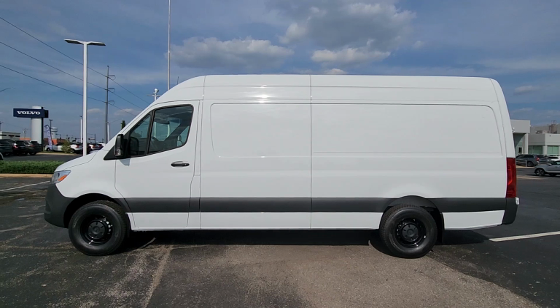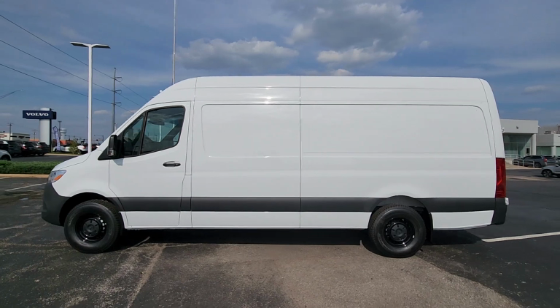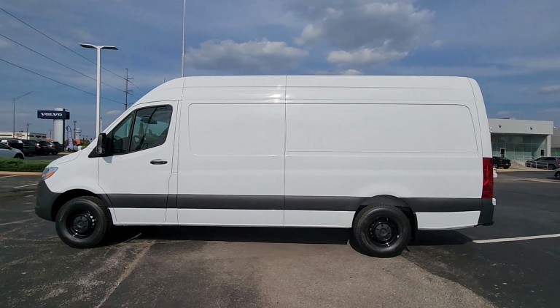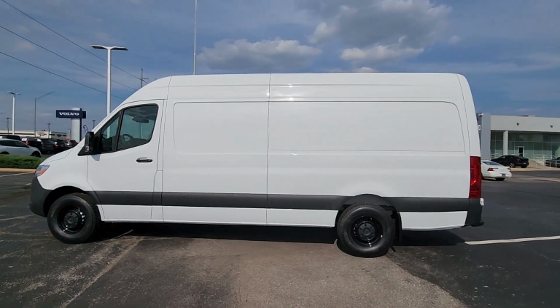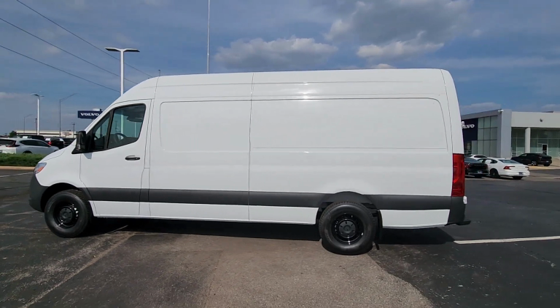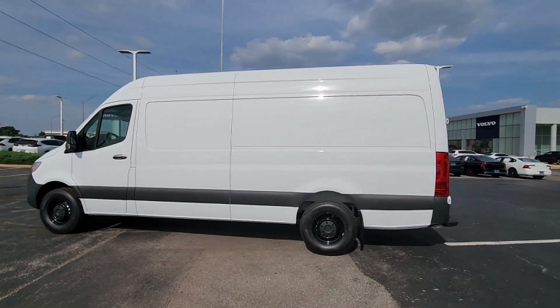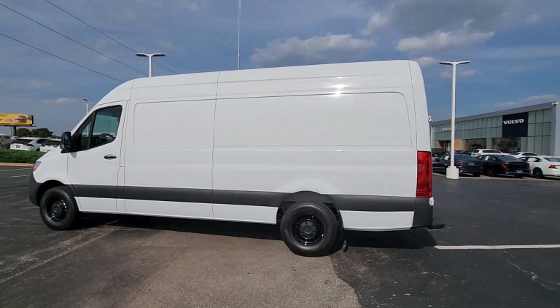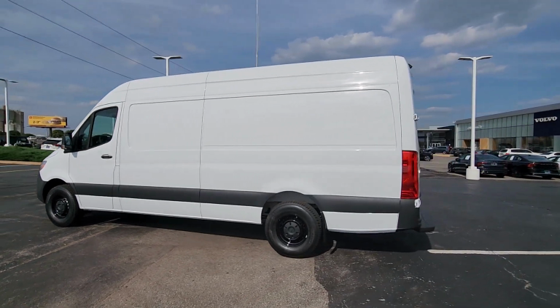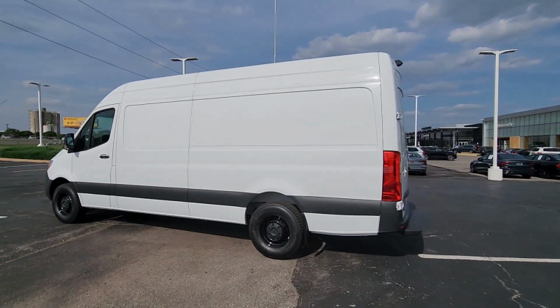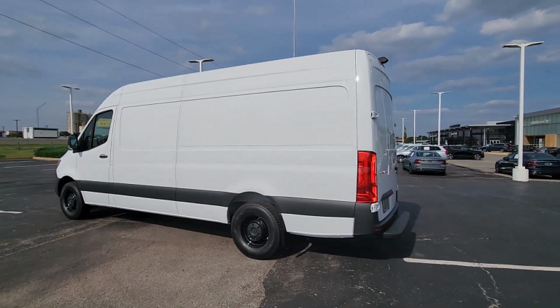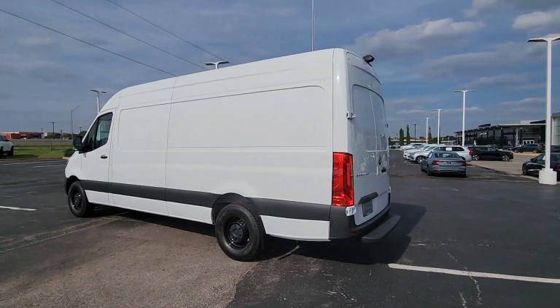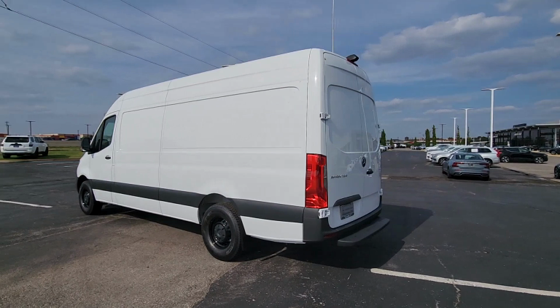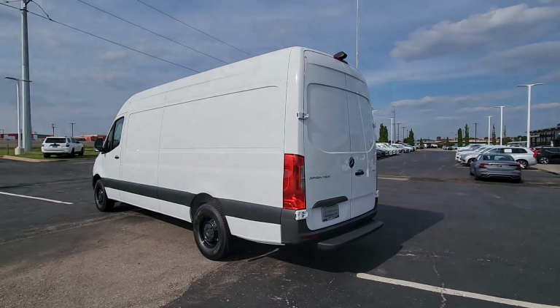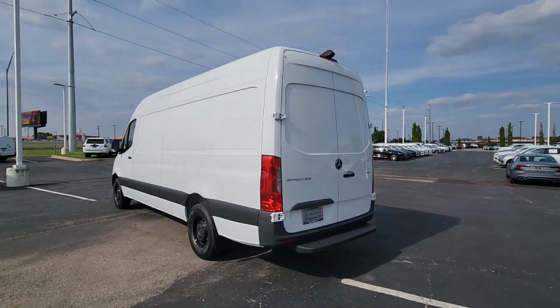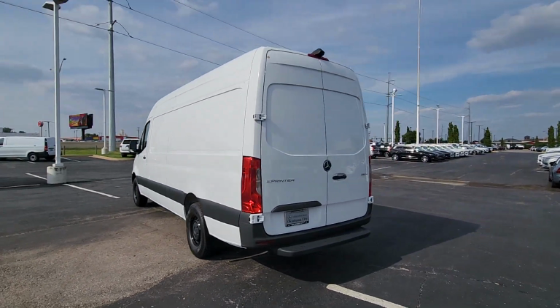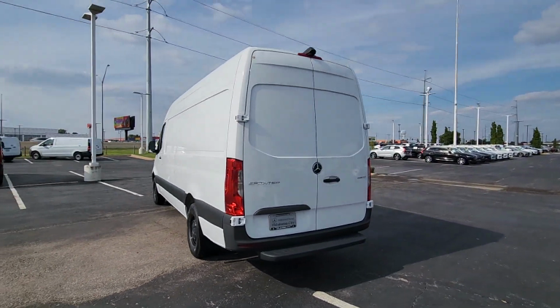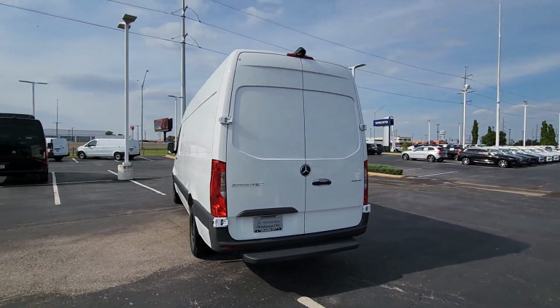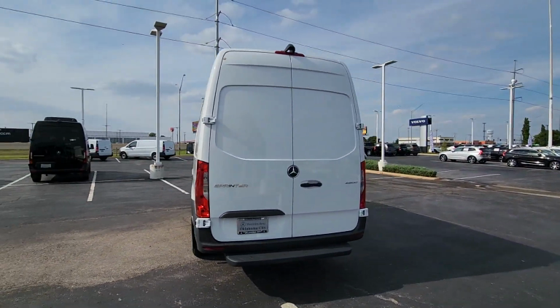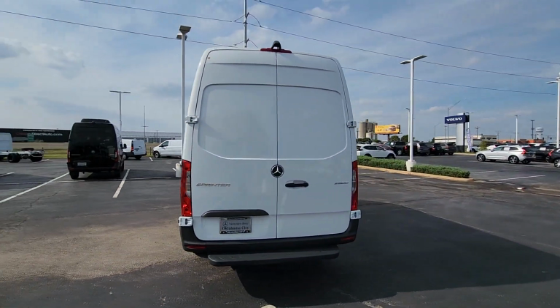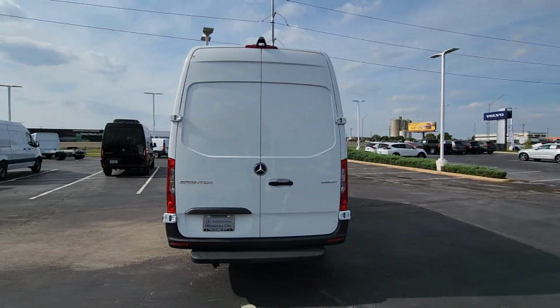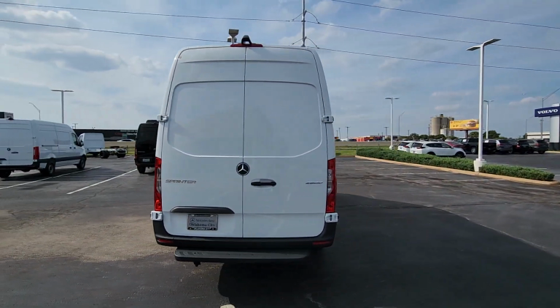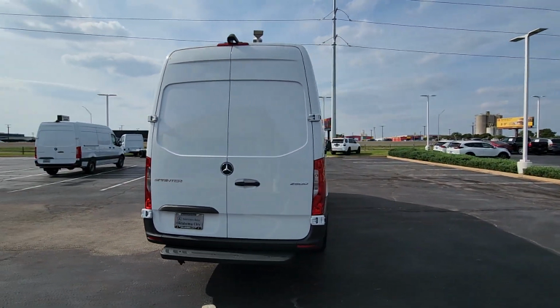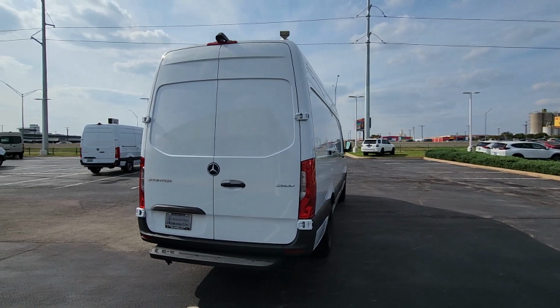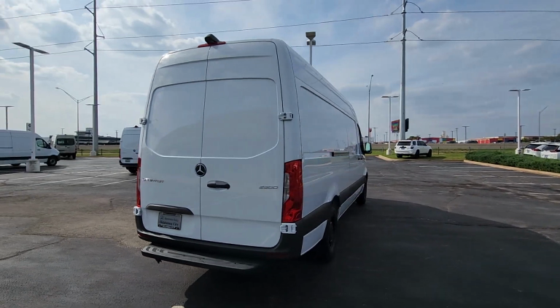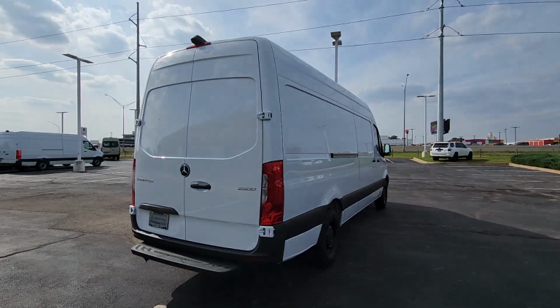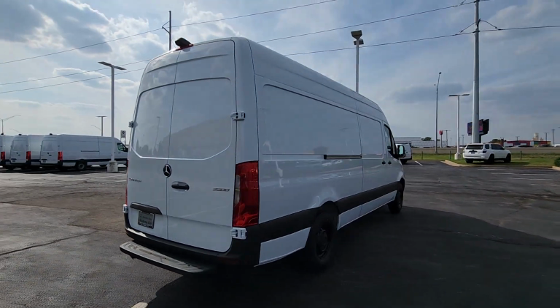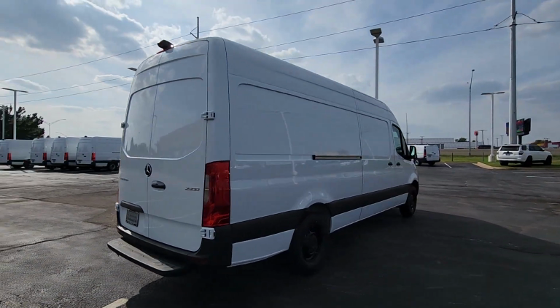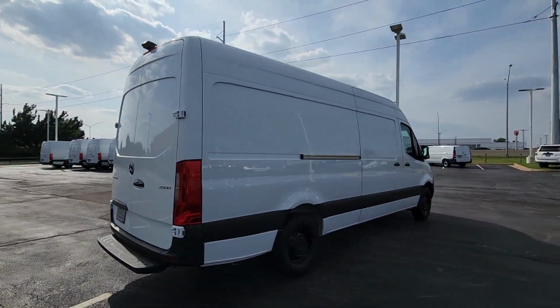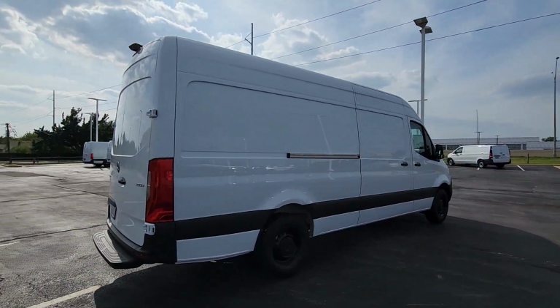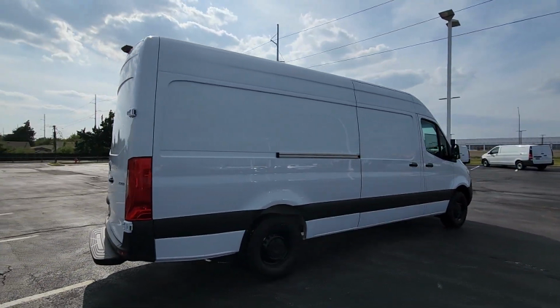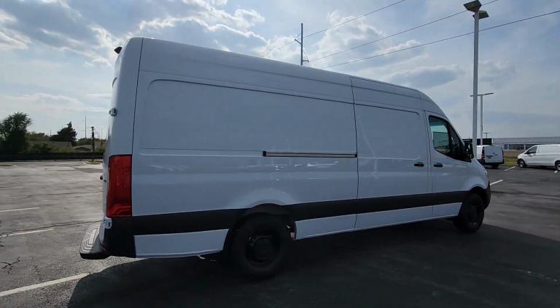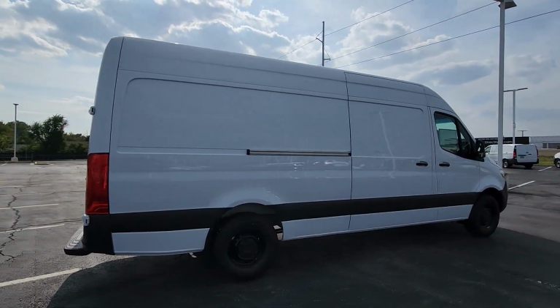Get acquainted with the 2023 Mercedes-Benz Sprinter. Treat yourself to a test drive today. Our staff will toss you the keys and give you an outstanding customer experience. The following are some of this vehicle's highlighted options.